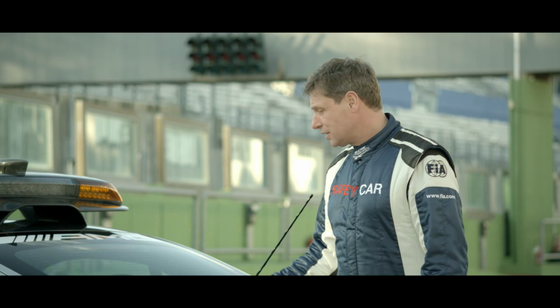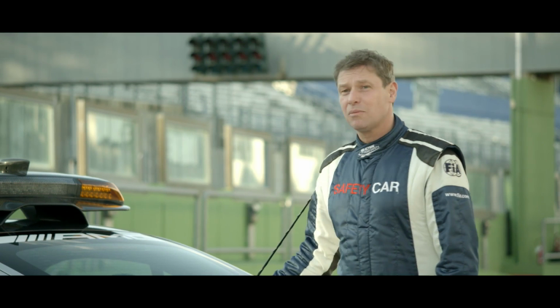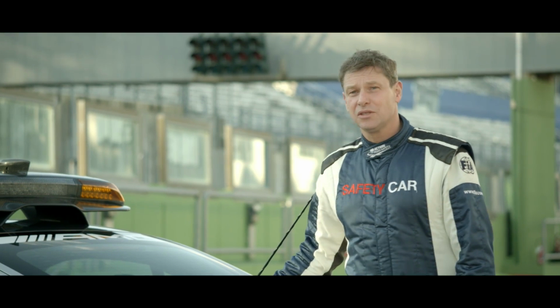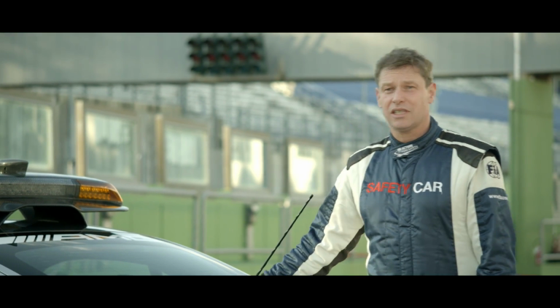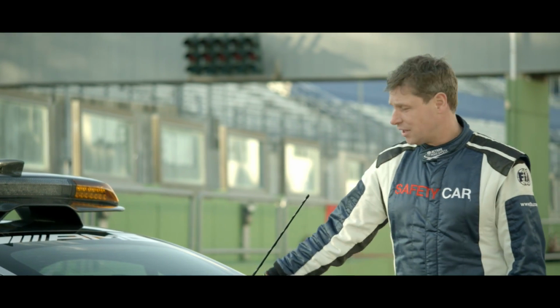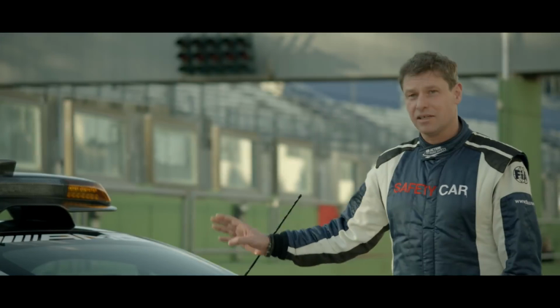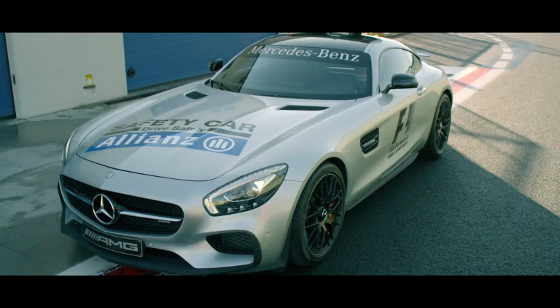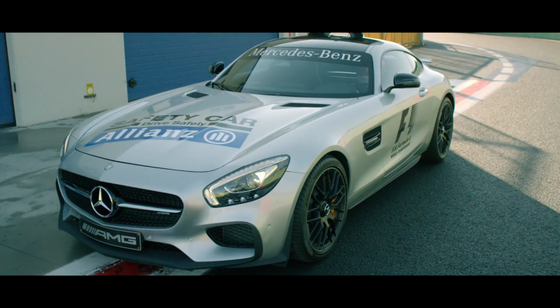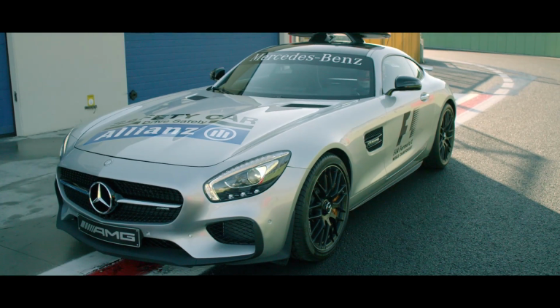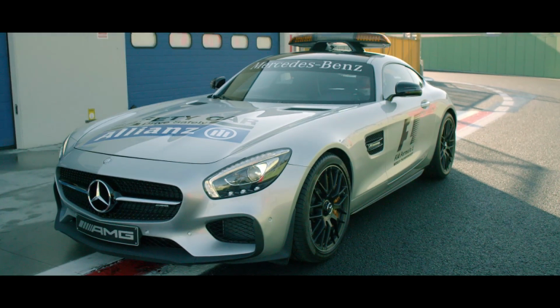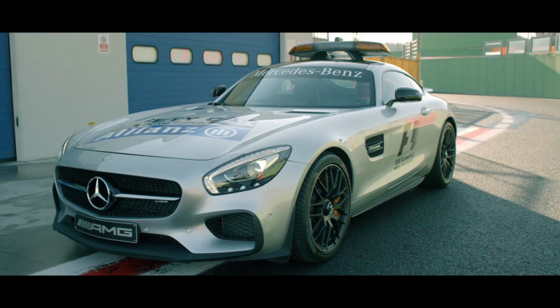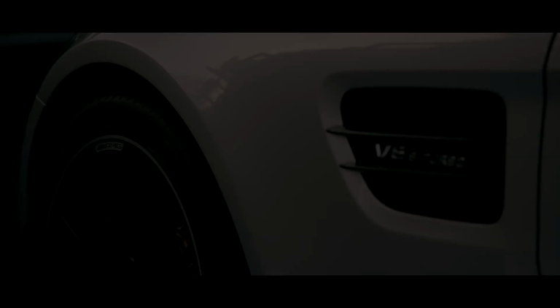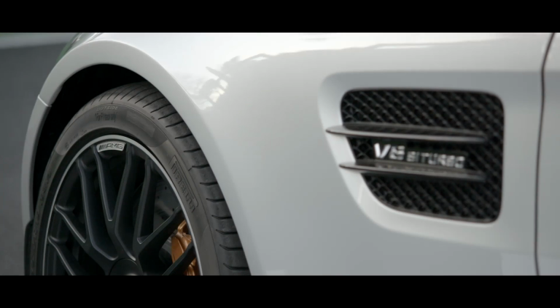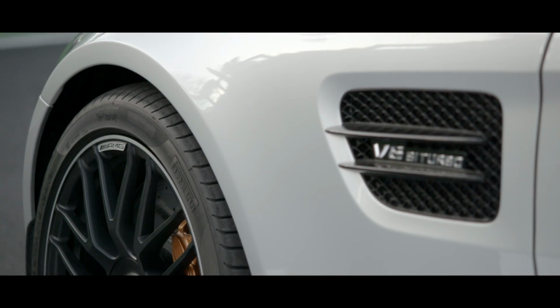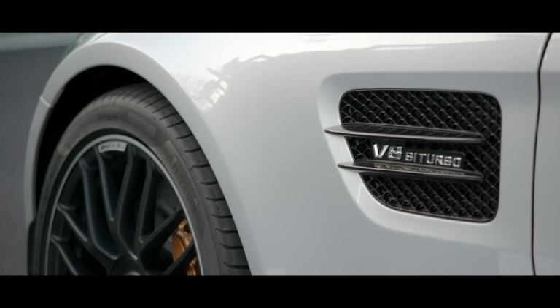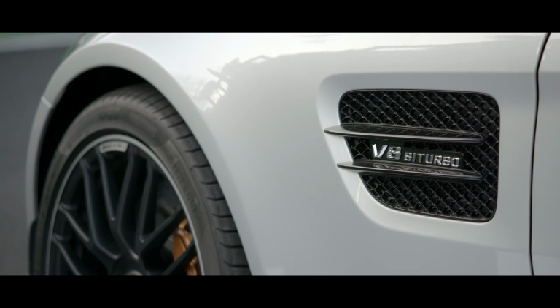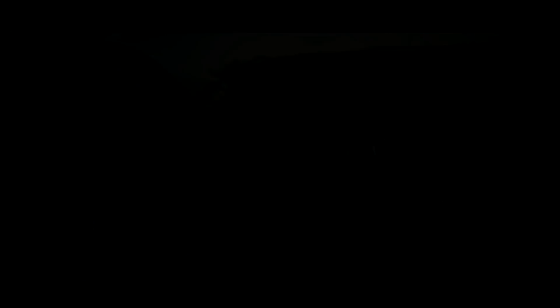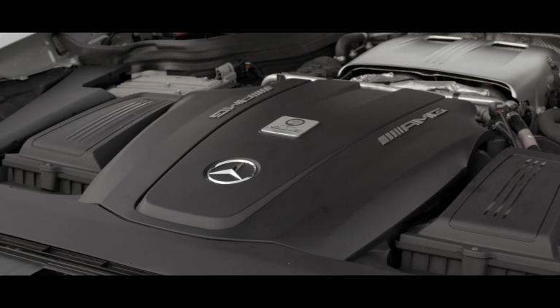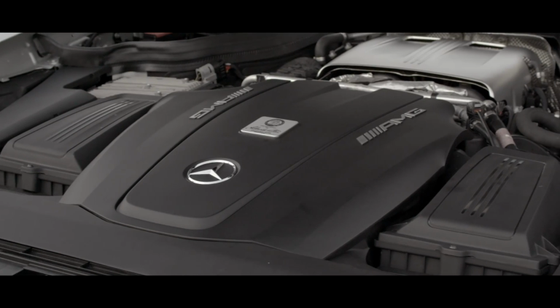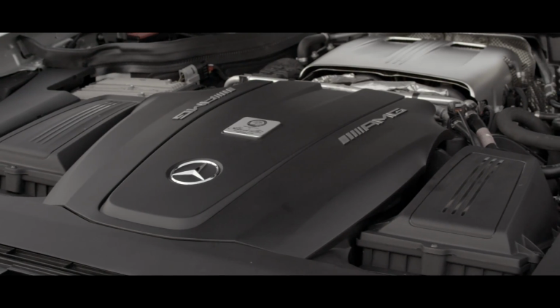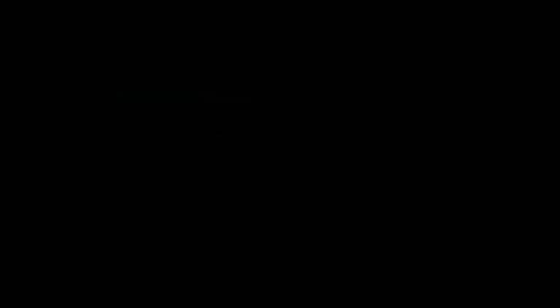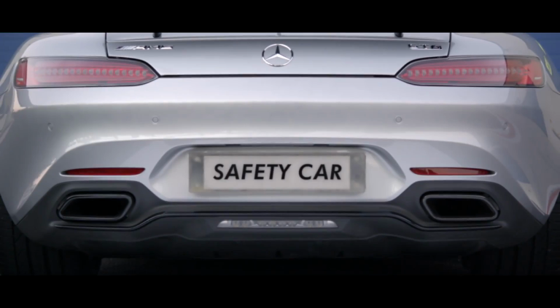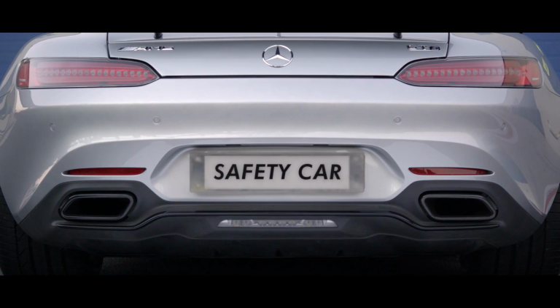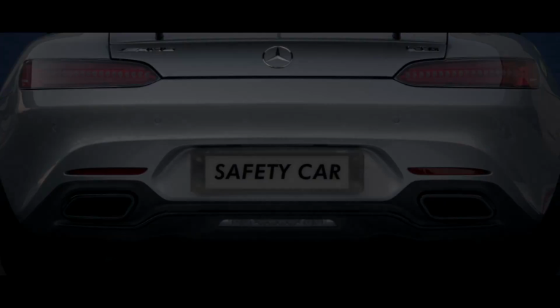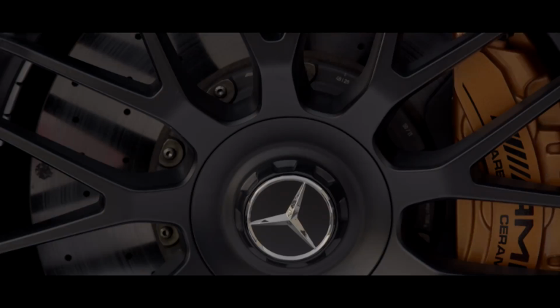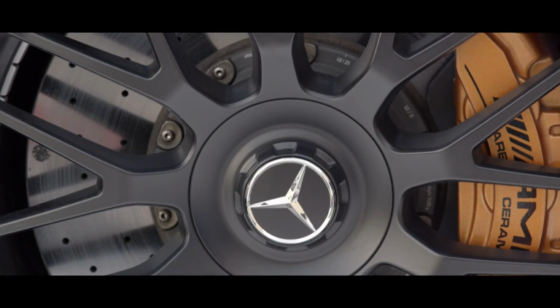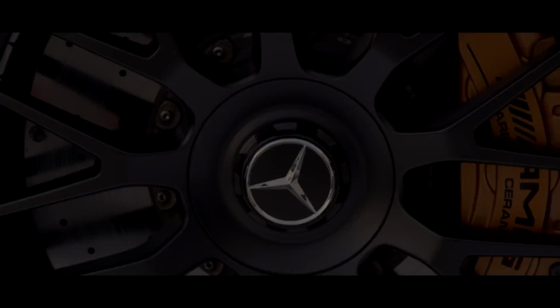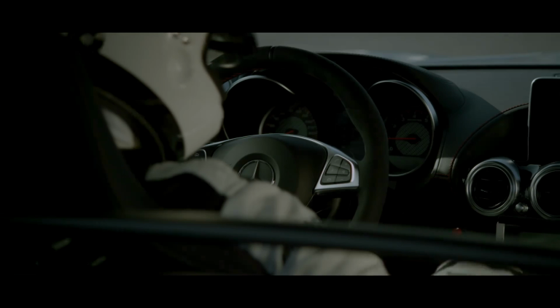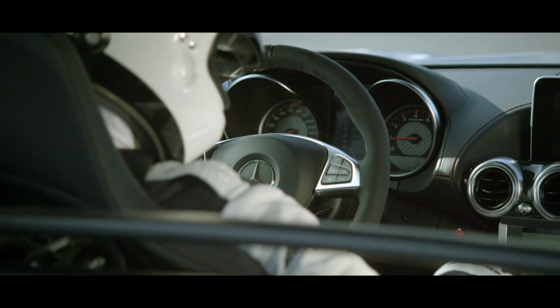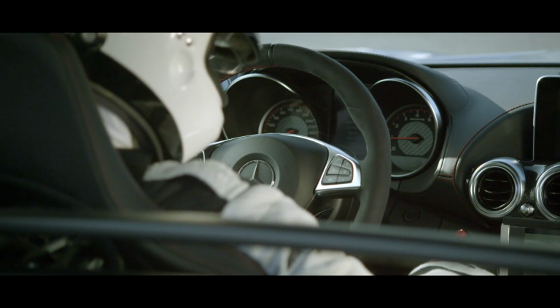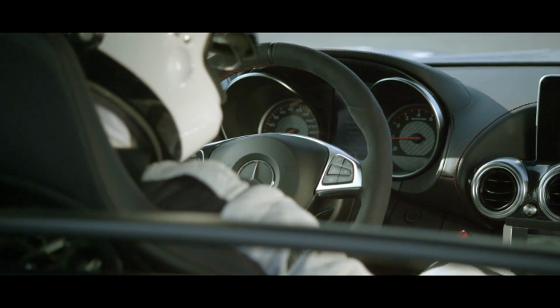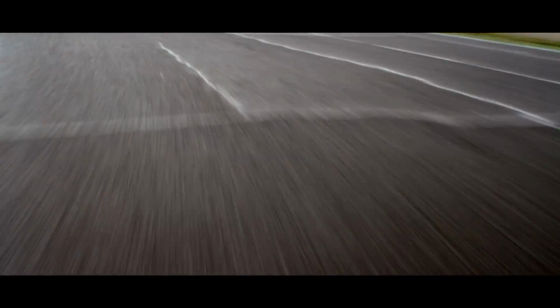This is my brand-new safety car. It's a Mercedes-AMG GTS — a quite powerful car with a V8 engine, 4 litres. It's a front-middle engine, twin-turbo, so all of what a real sports car needs.